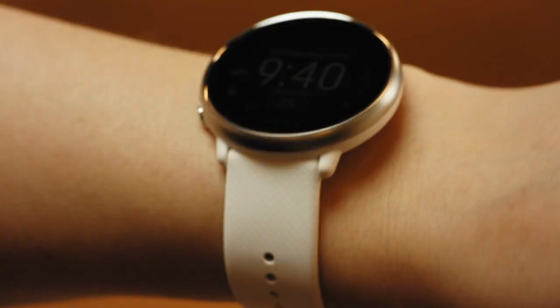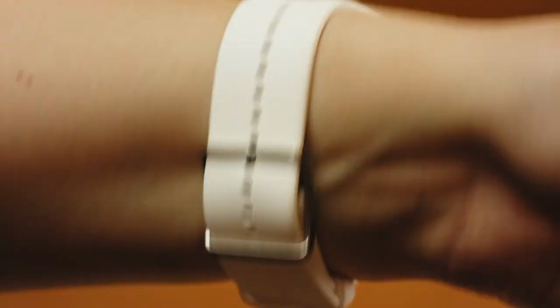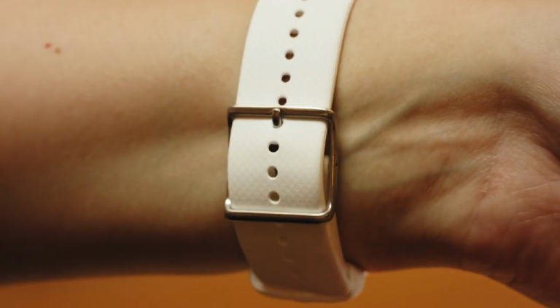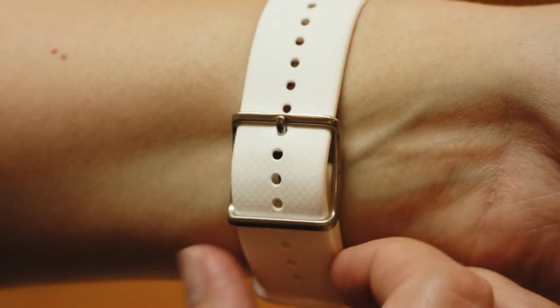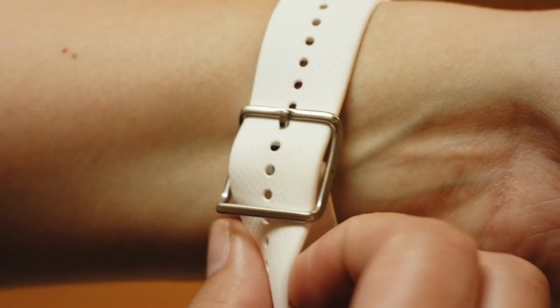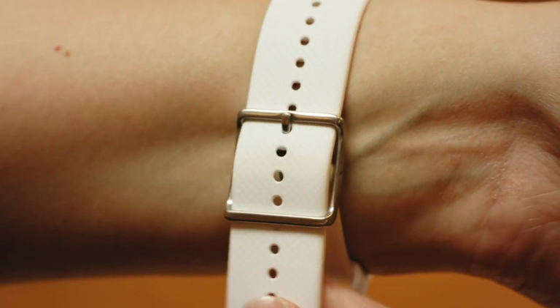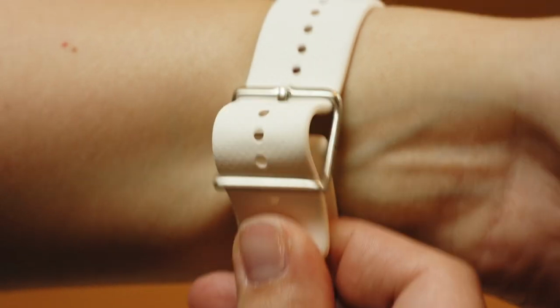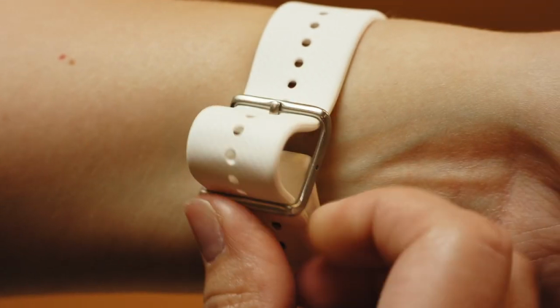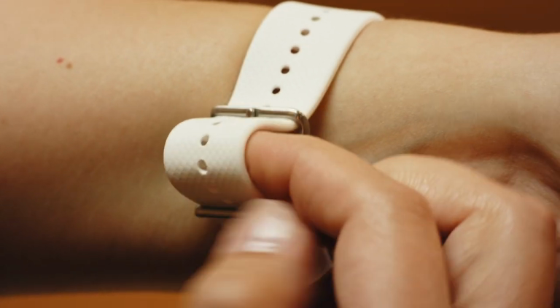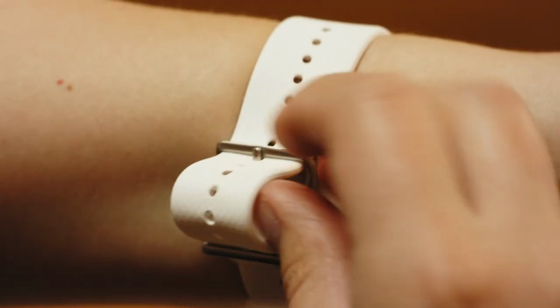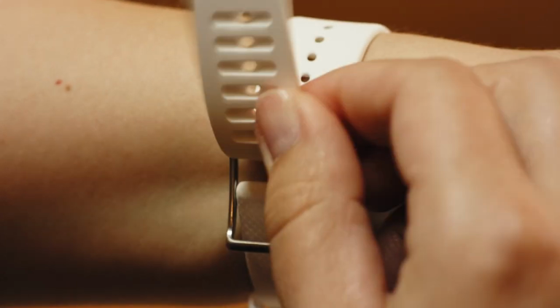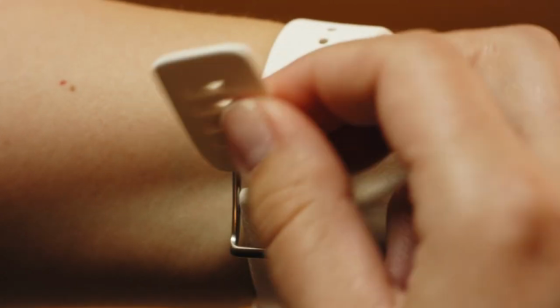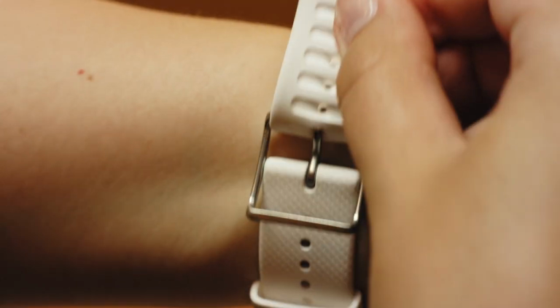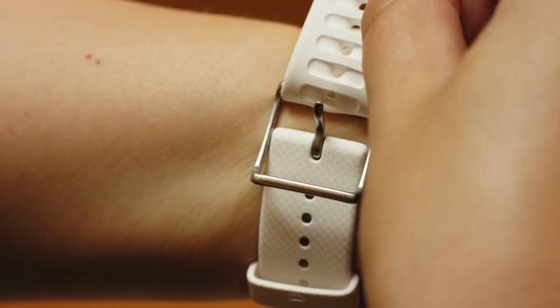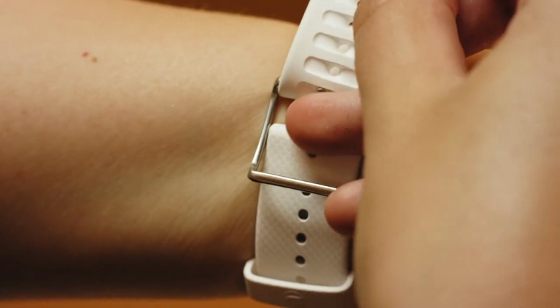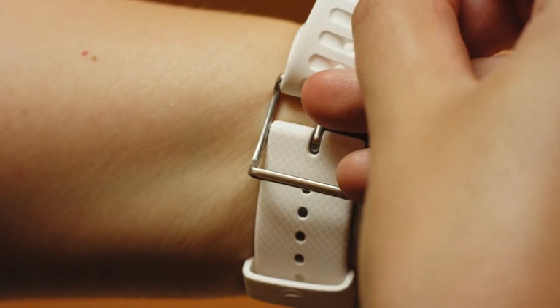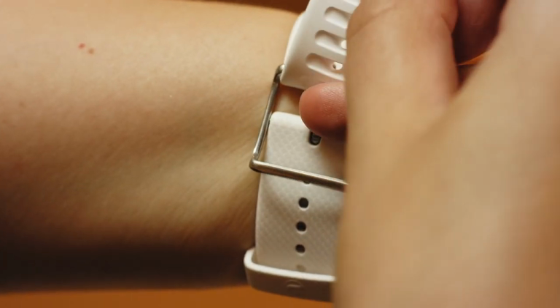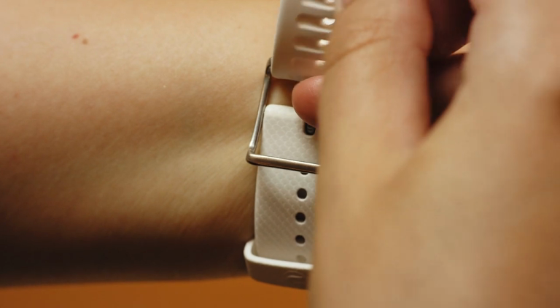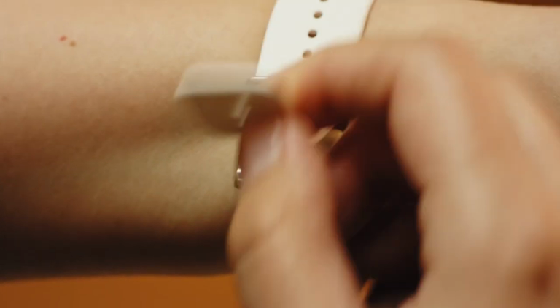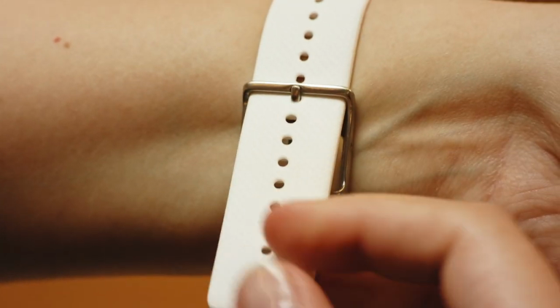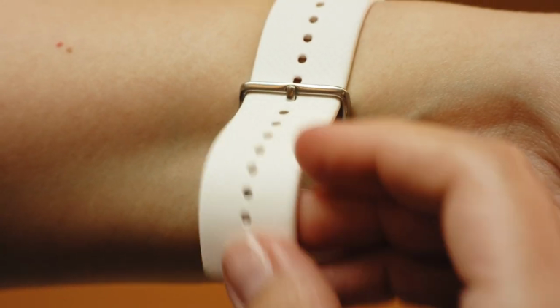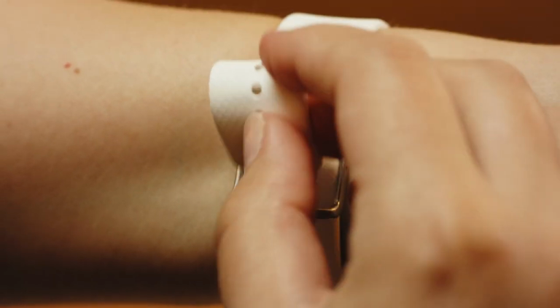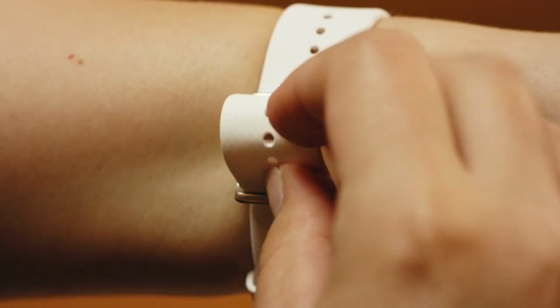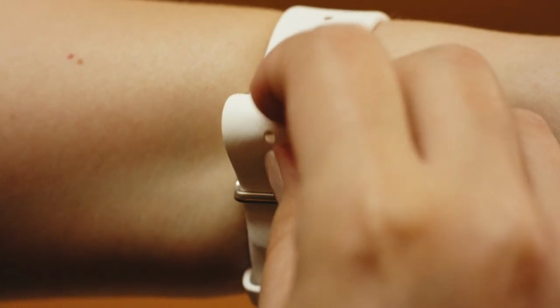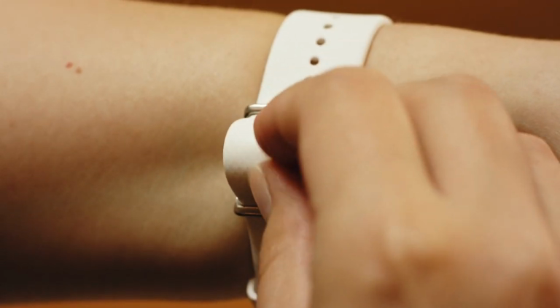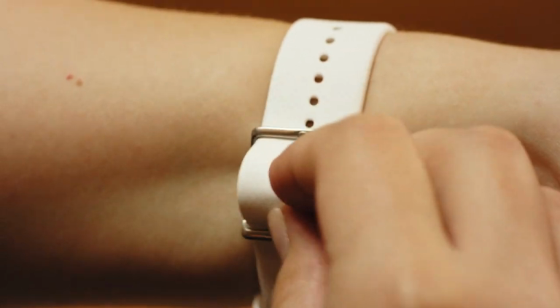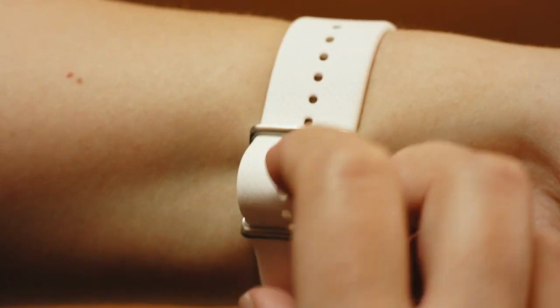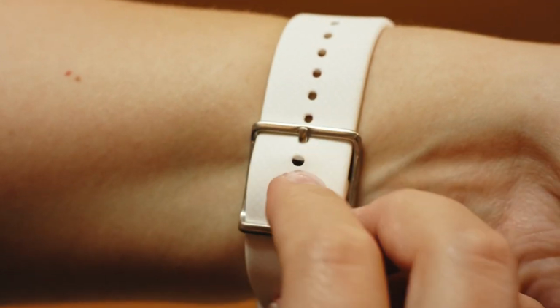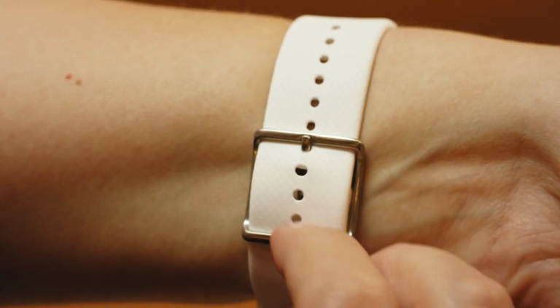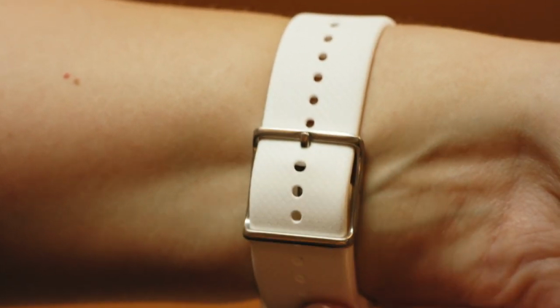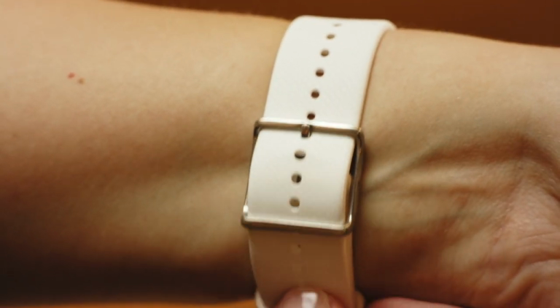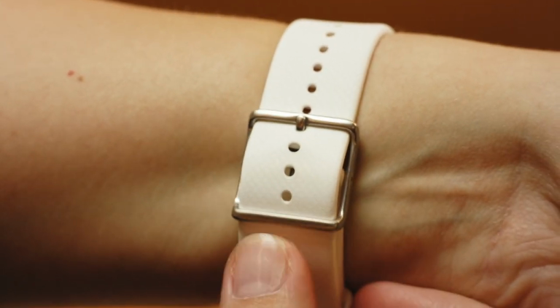To get accurate heart rate data during training, wear the watch on top of your wrist, at least a finger's width up from the wrist bone, and tighten the wristband a bit.